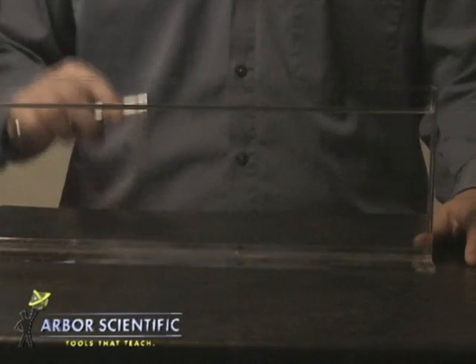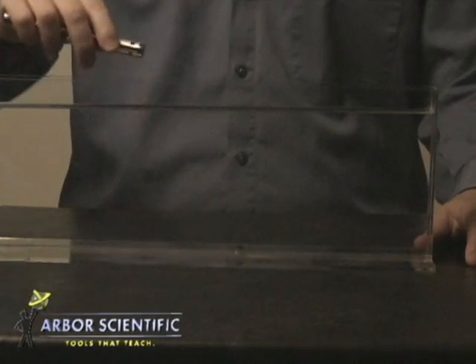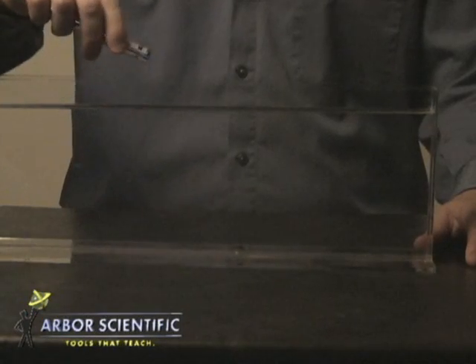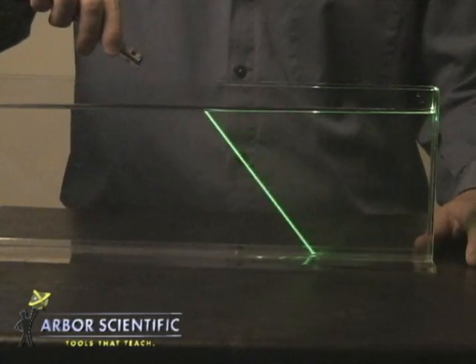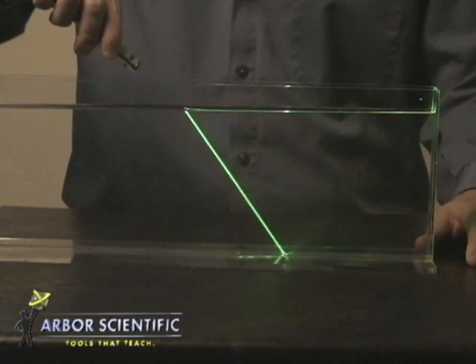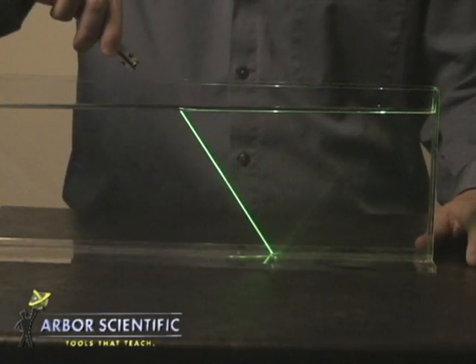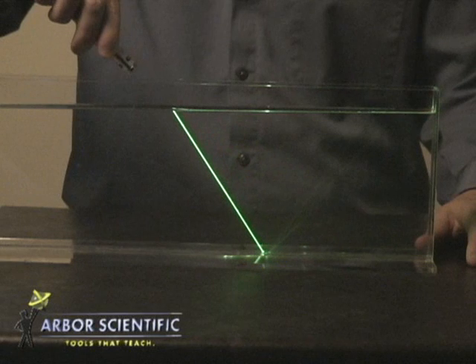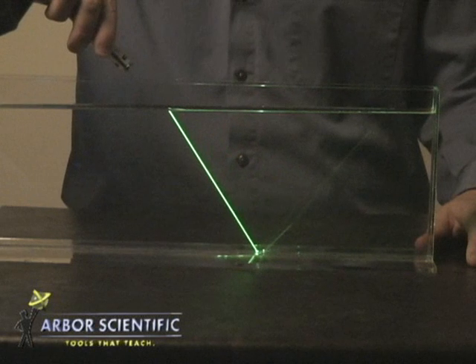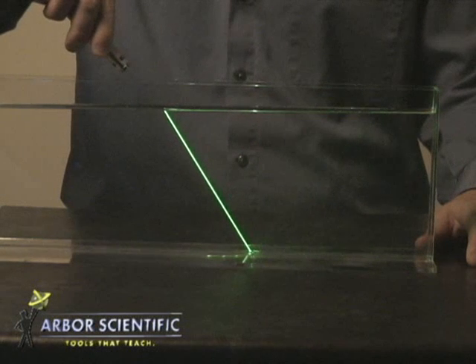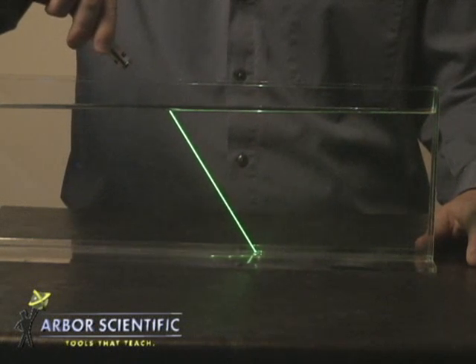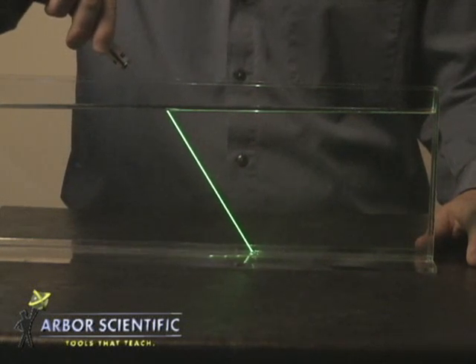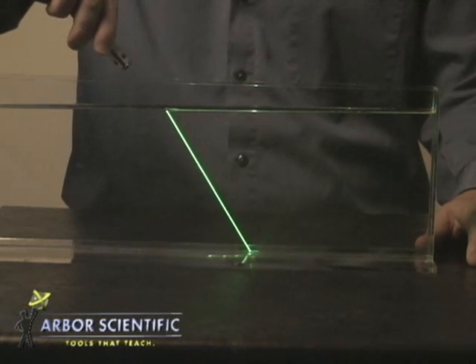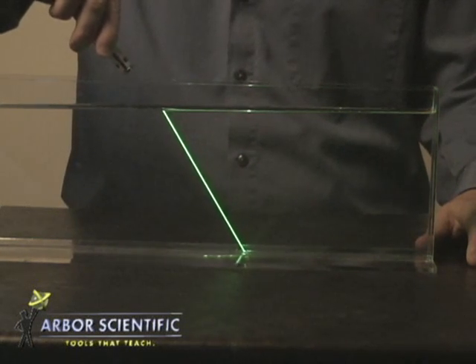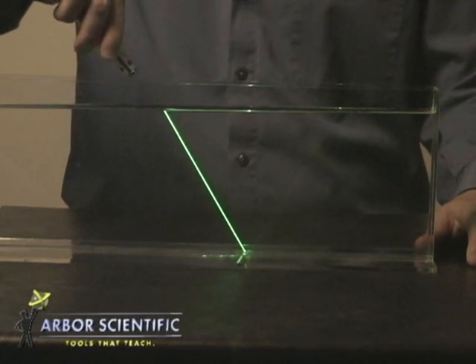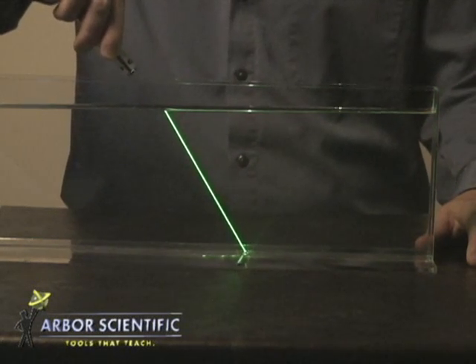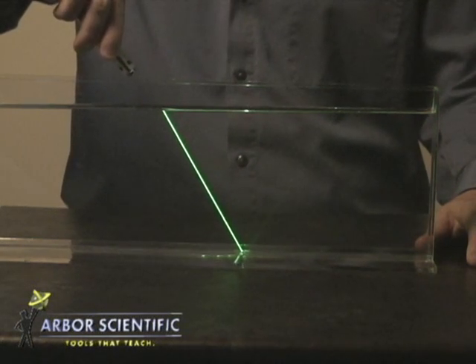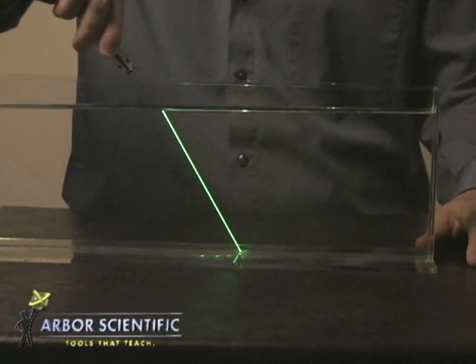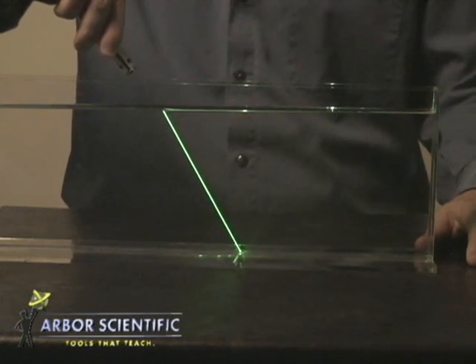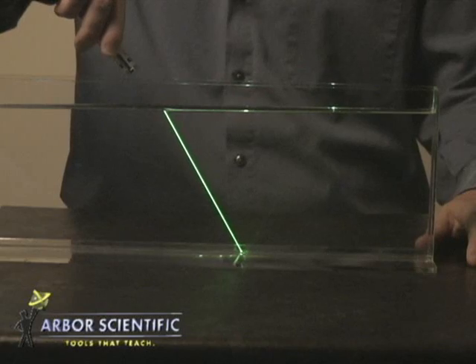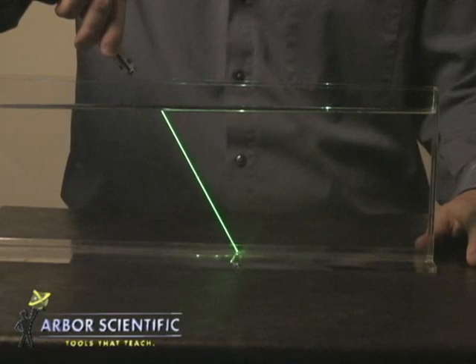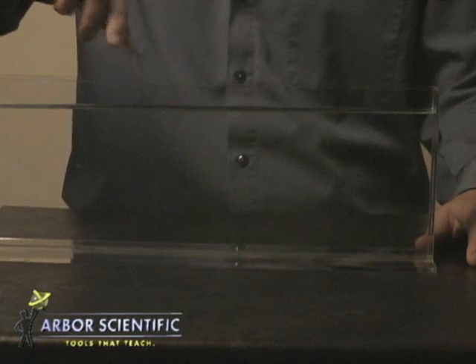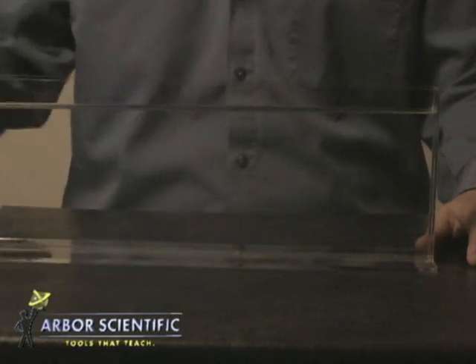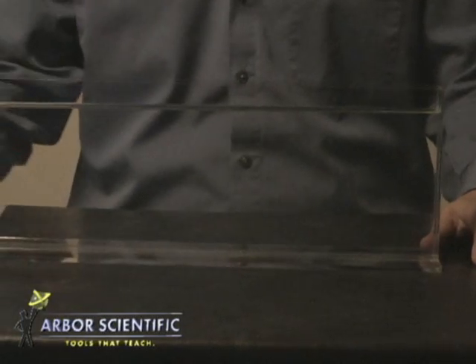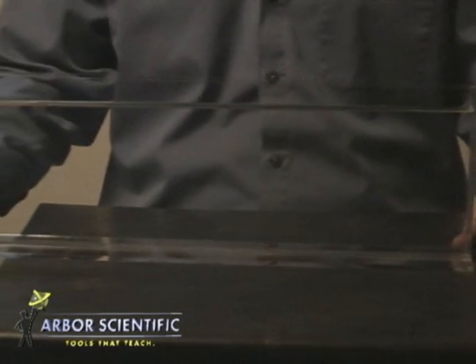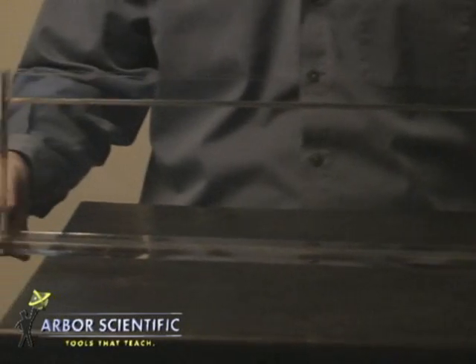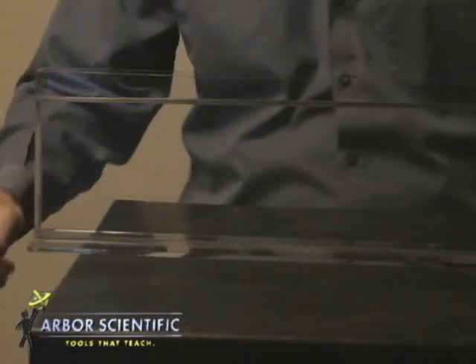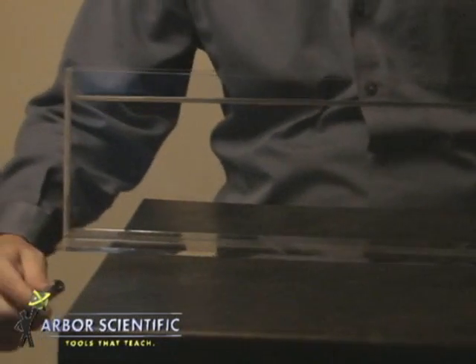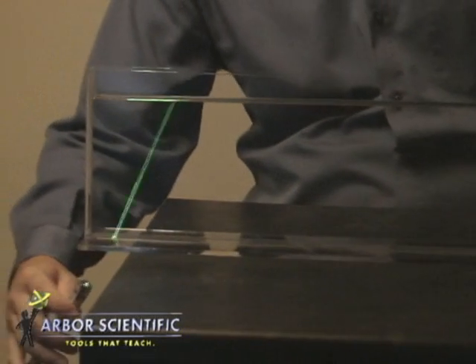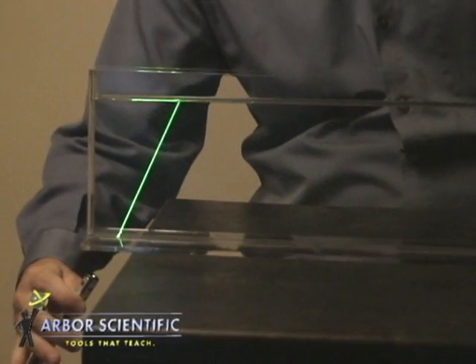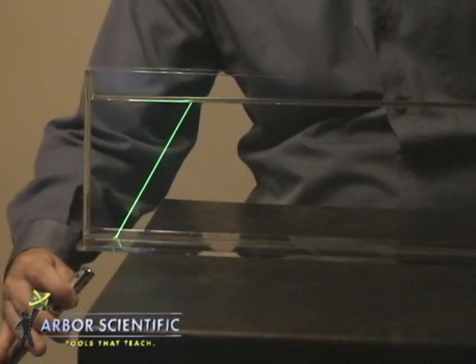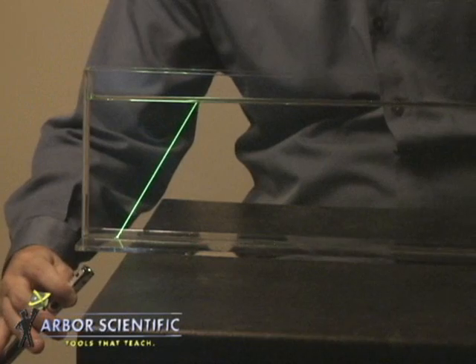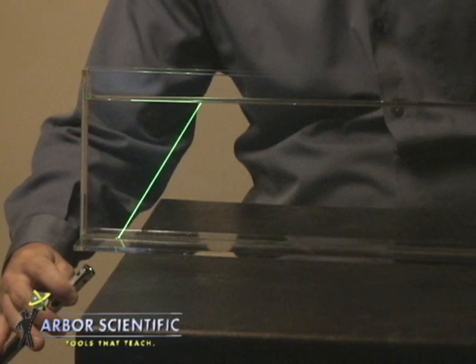Next, I'm going to aim the laser down toward the water at an angle to see refraction in action. Look how the direction of the beam changes when it enters the water. Set the tank at the edge of the table and aim the beam upward to see refraction again.